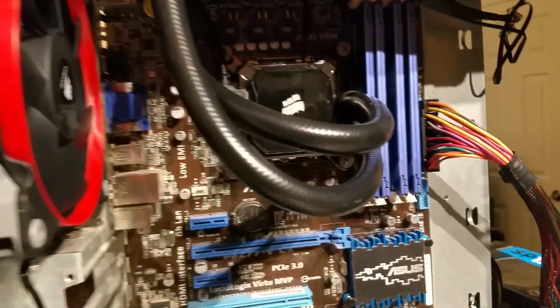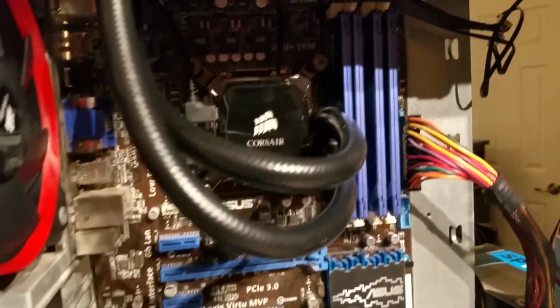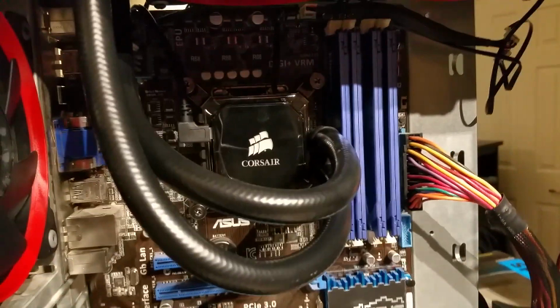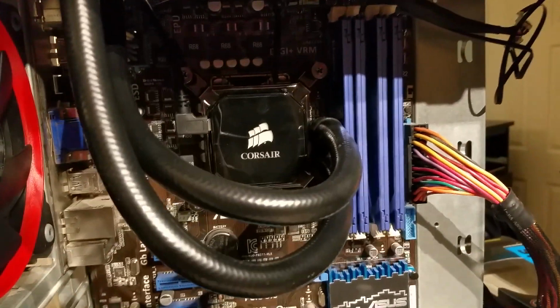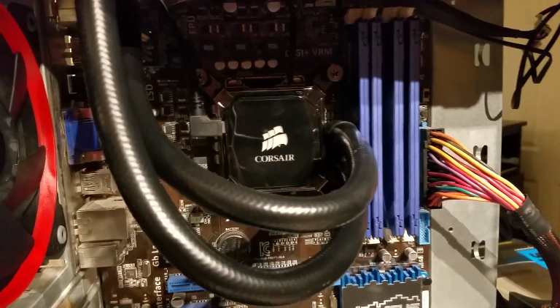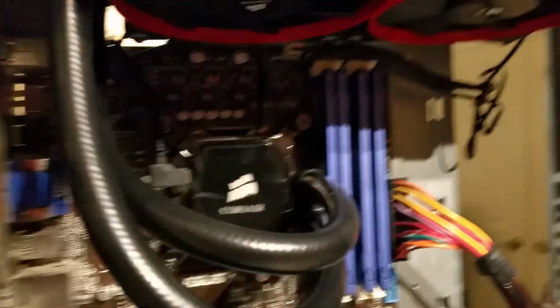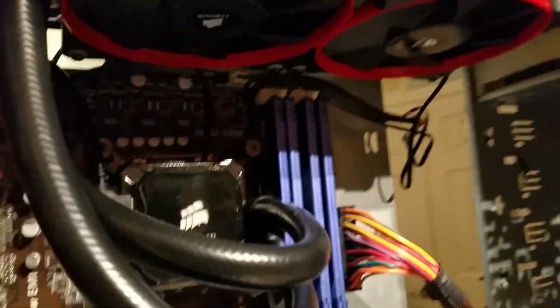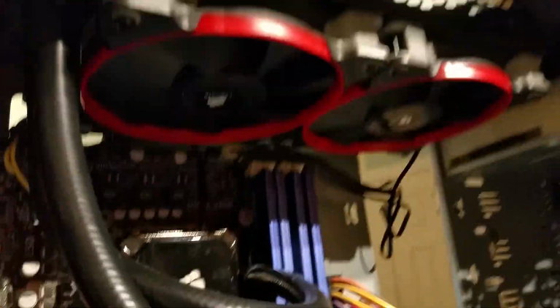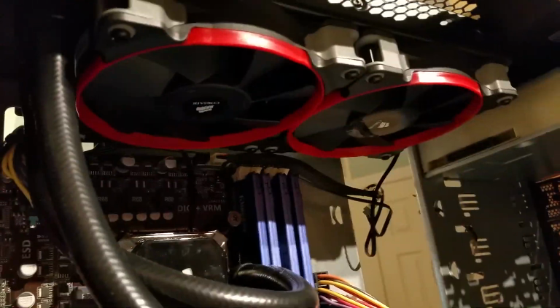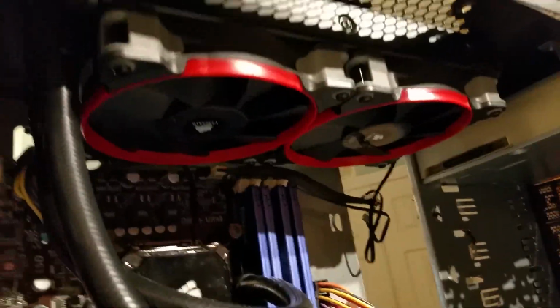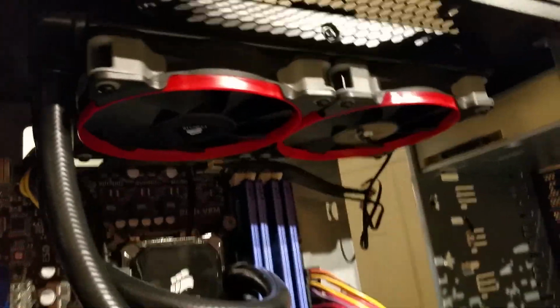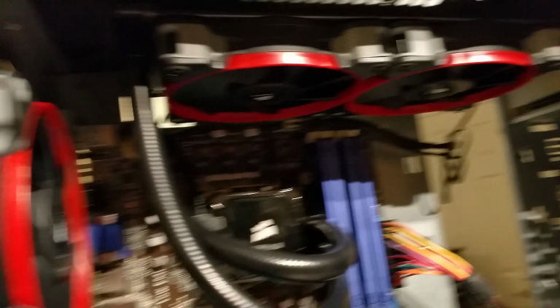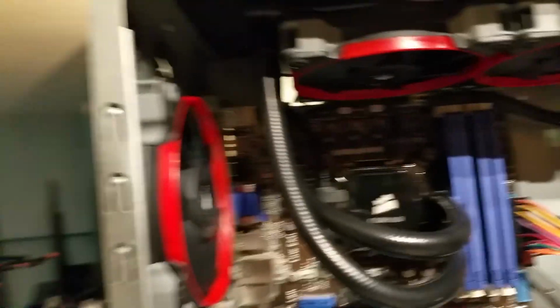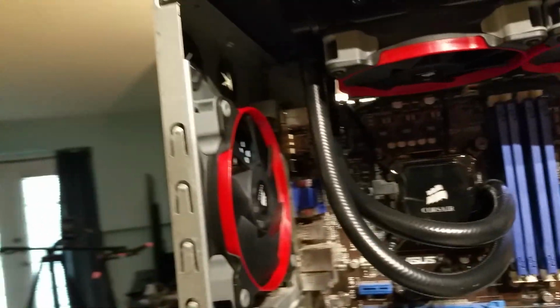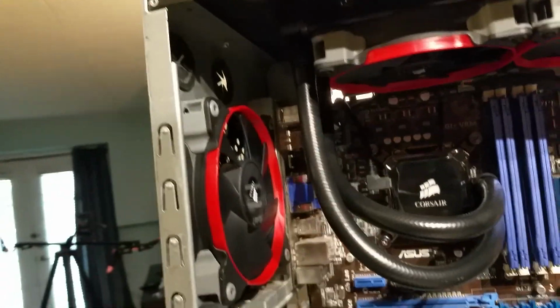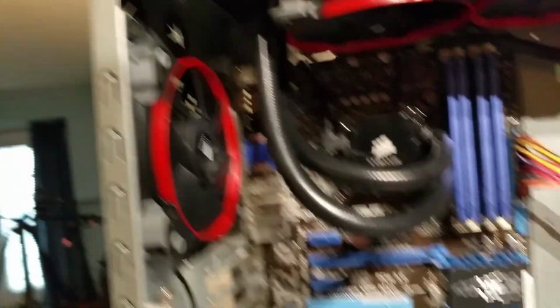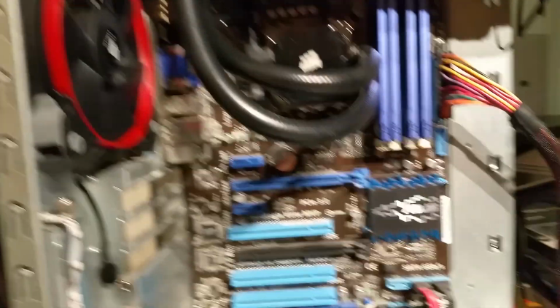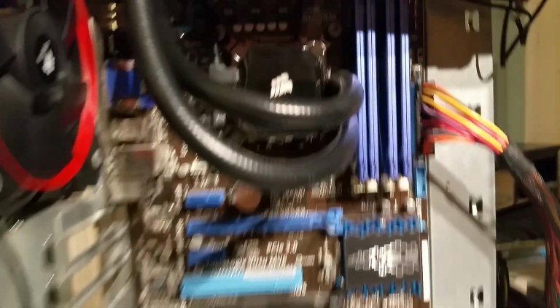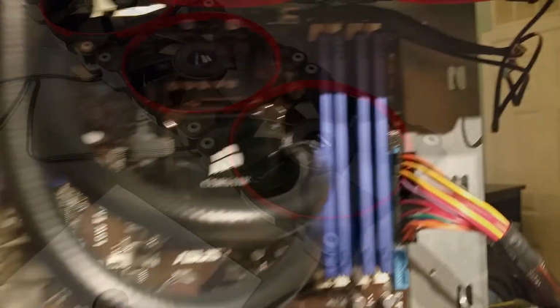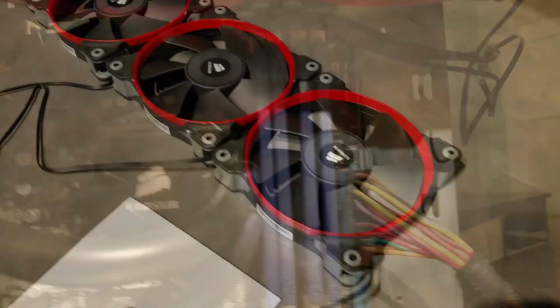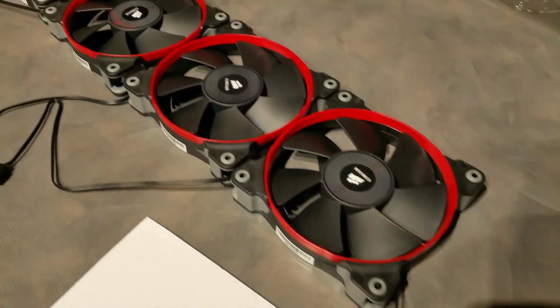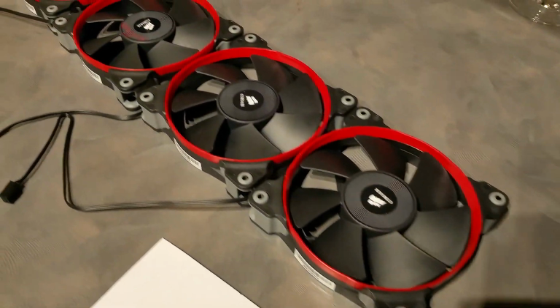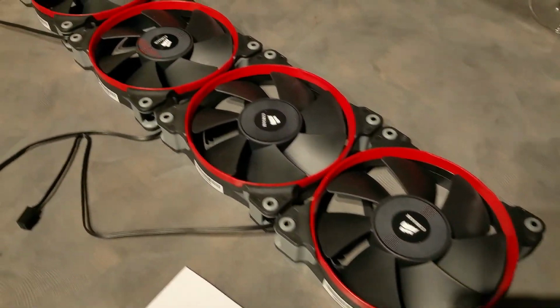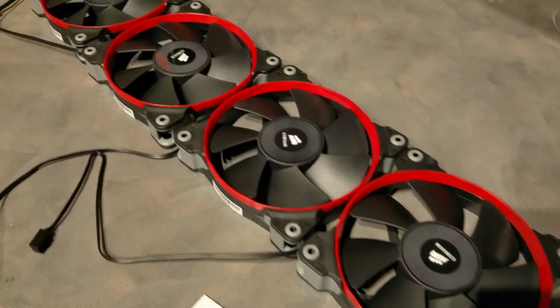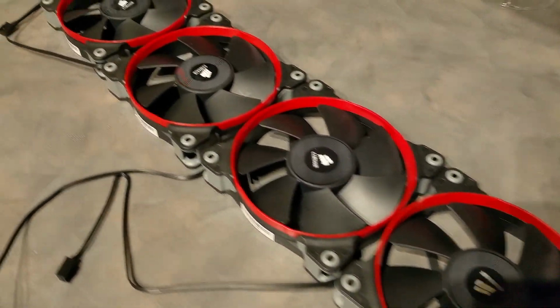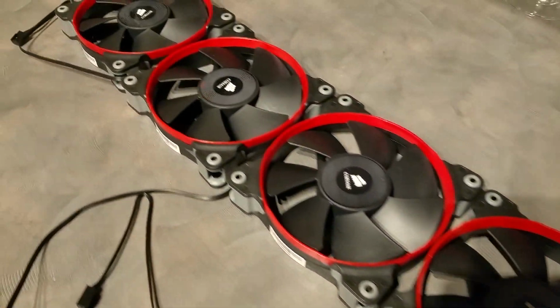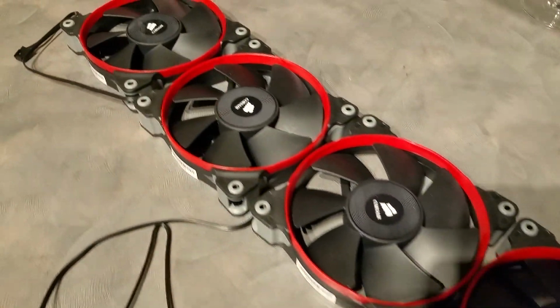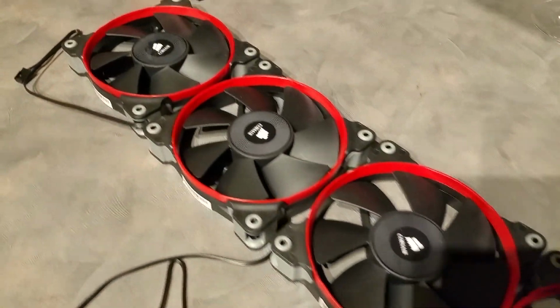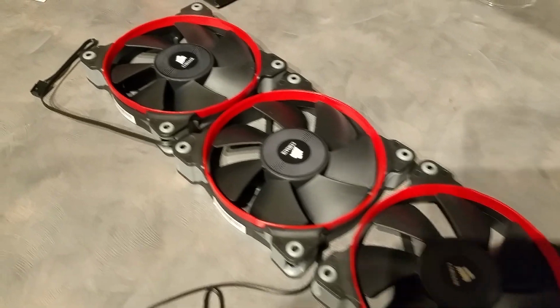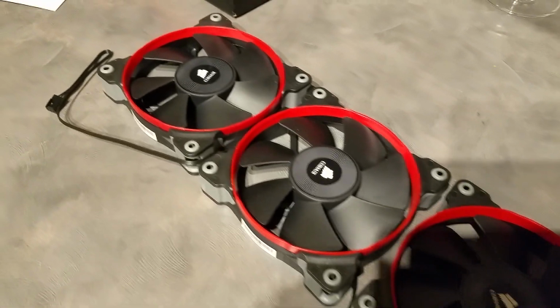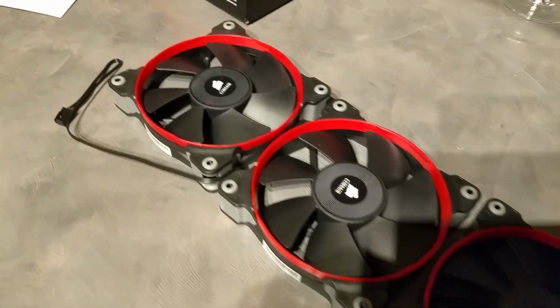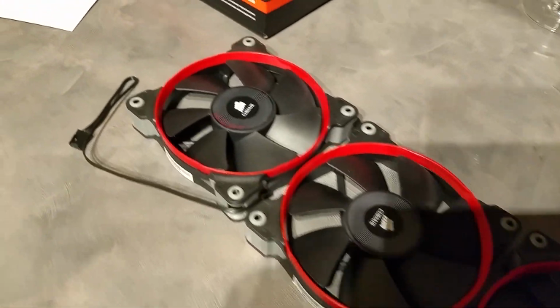The pump itself is actually very quiet — it doesn't really emit any noise at all when it's running full blast. I also picked up four Corsair SP120 fans, mainly for their static pressure performance.